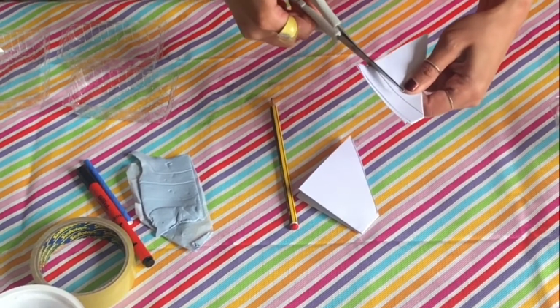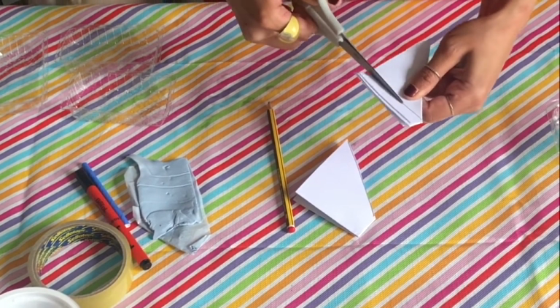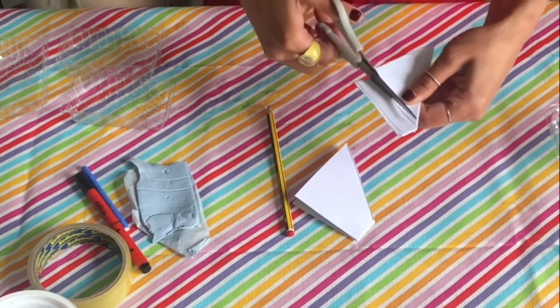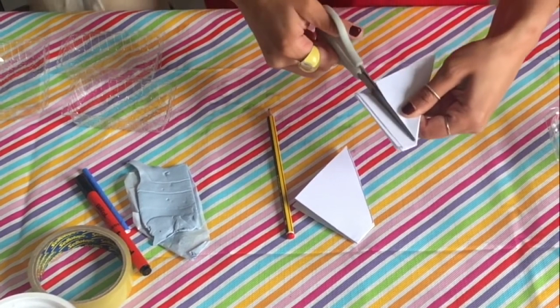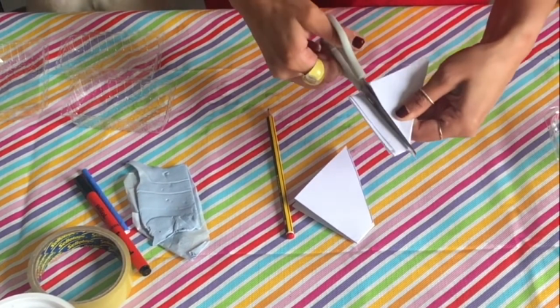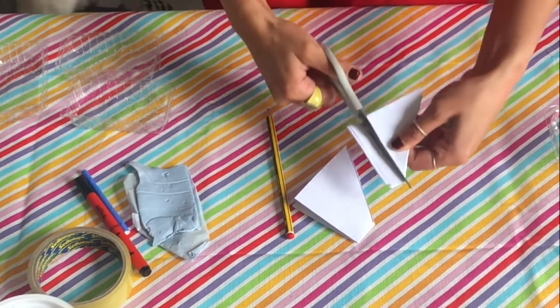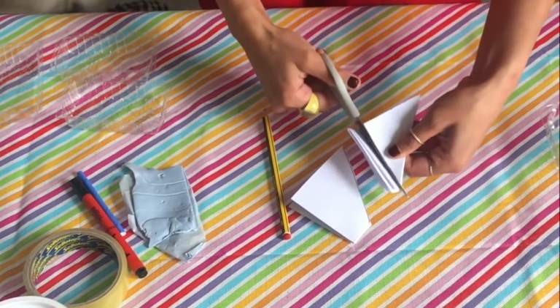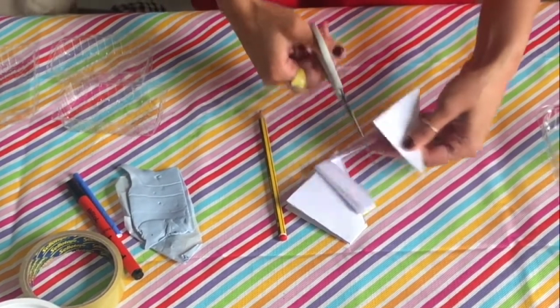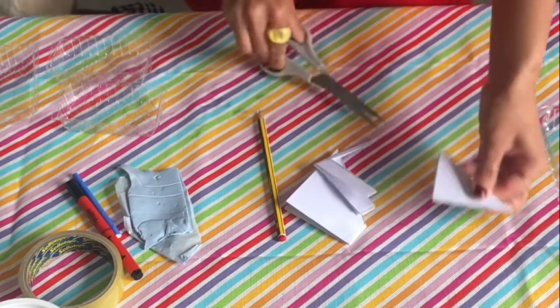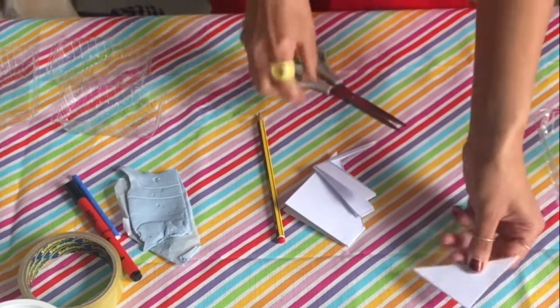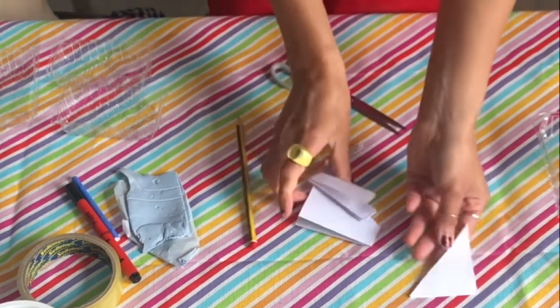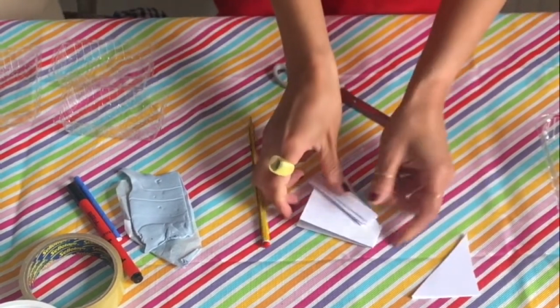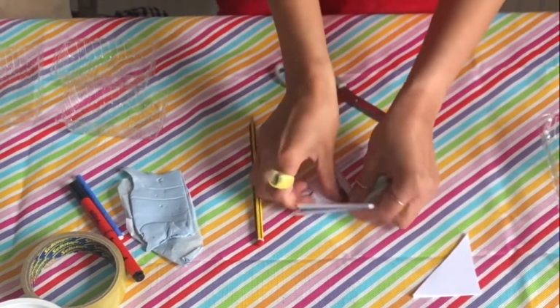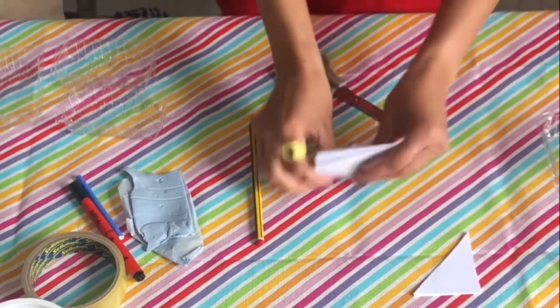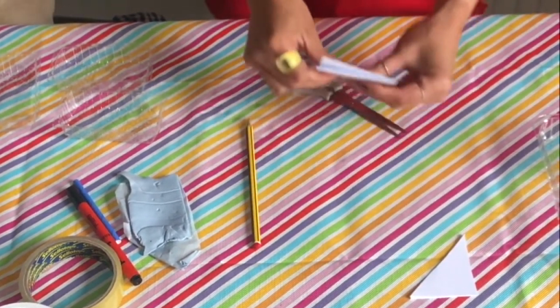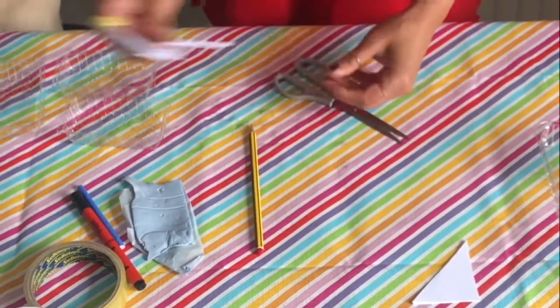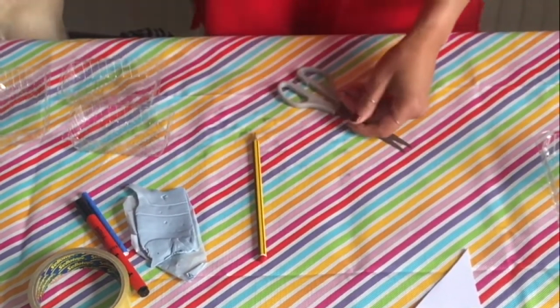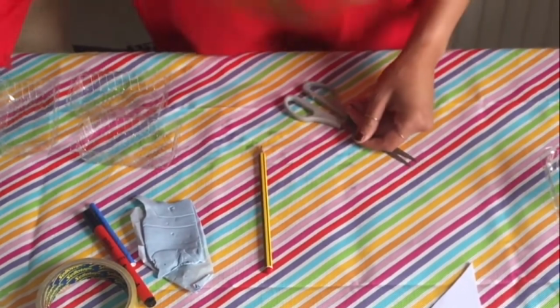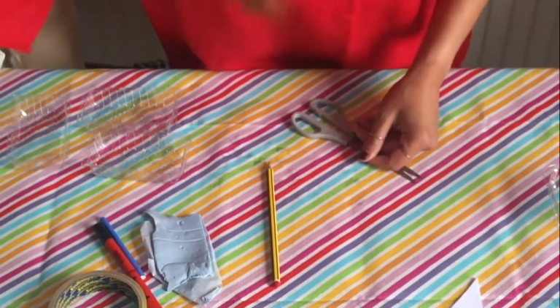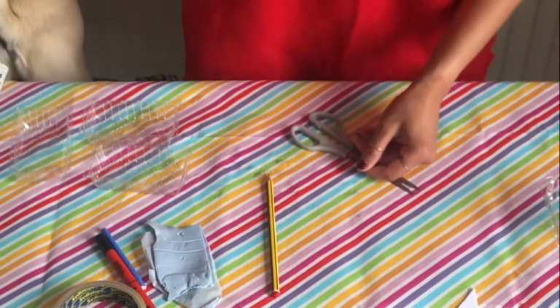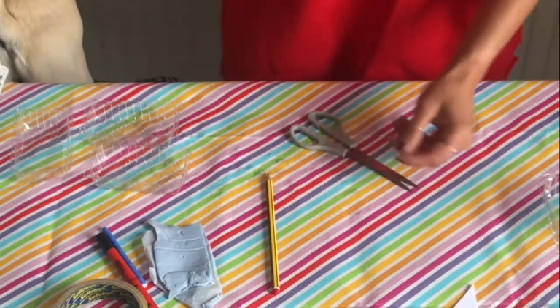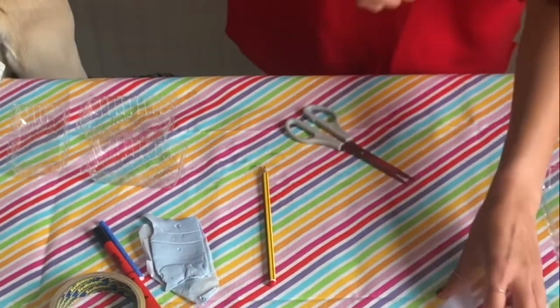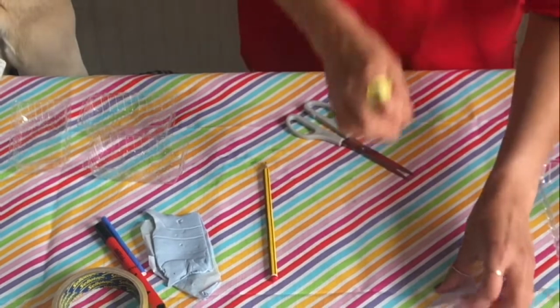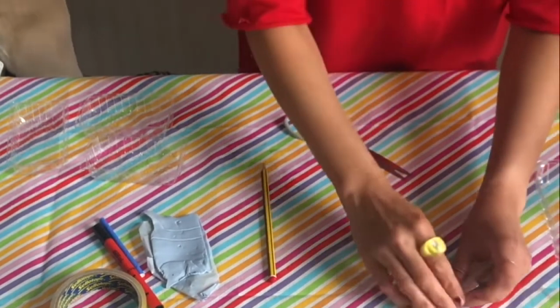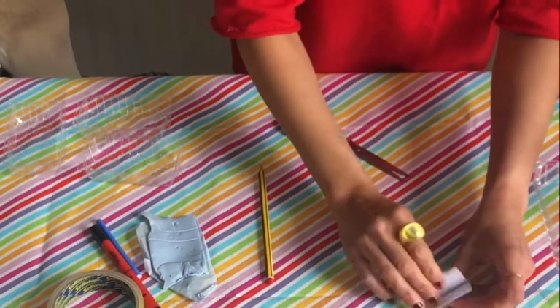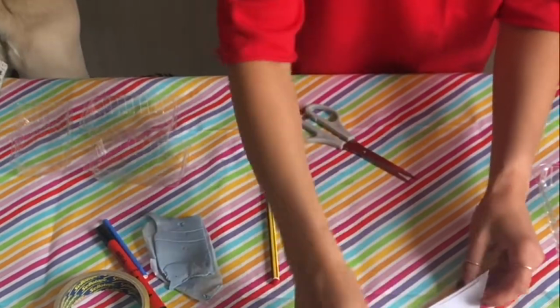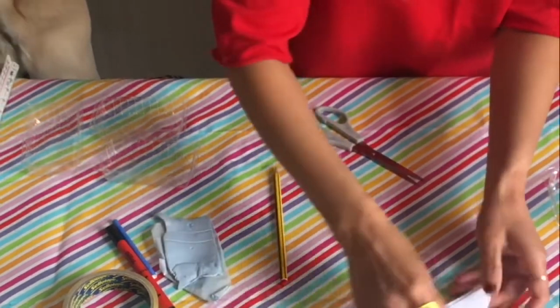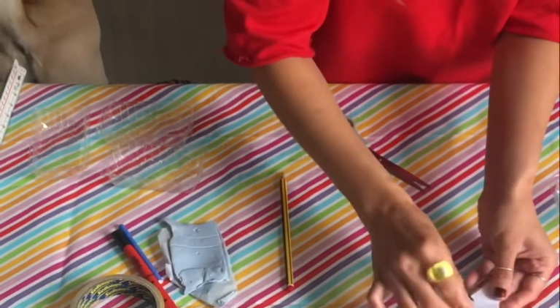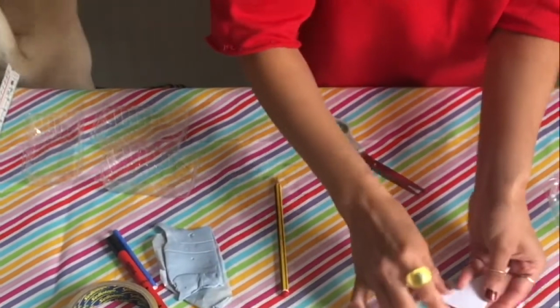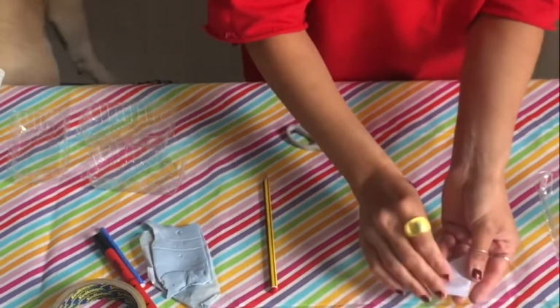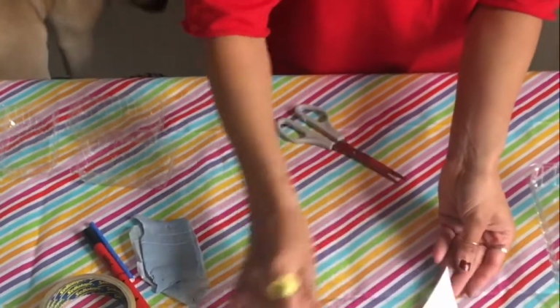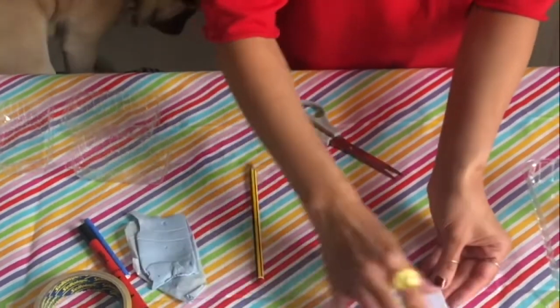Remember to be careful, boys and girls, and if you need any help remember to ask your mummies and daddies to help you. Then we have our sails boys and girls, and we have lots of them.